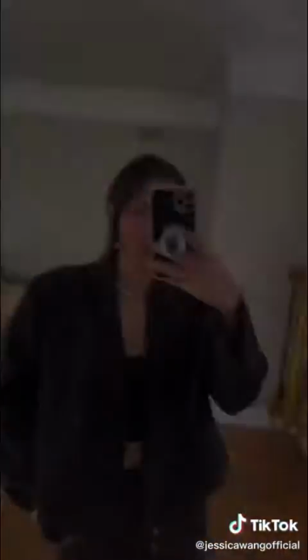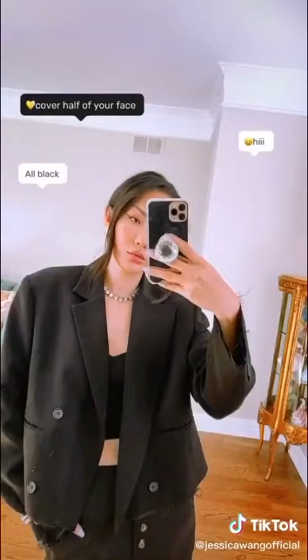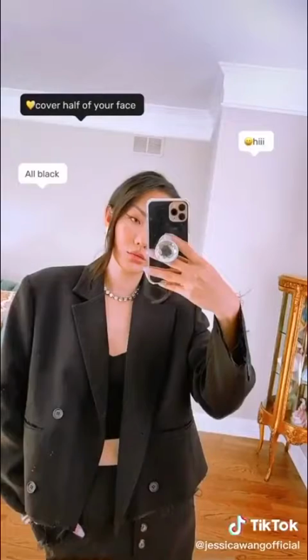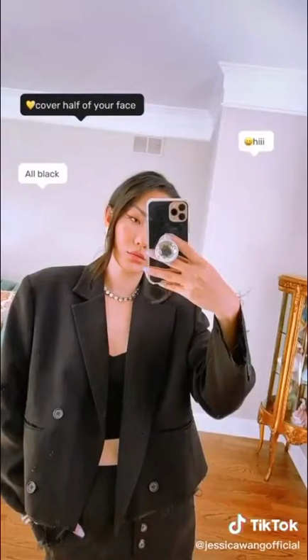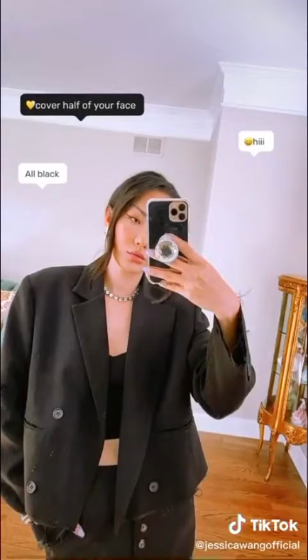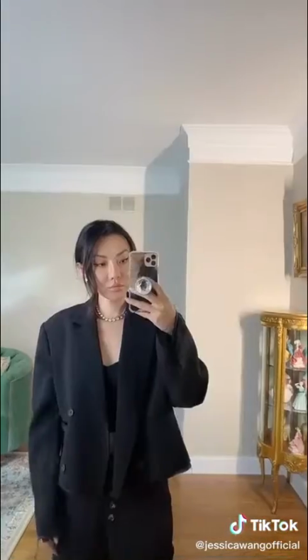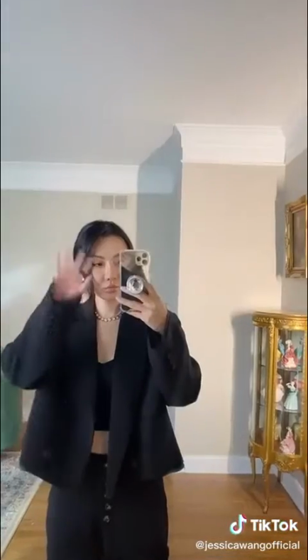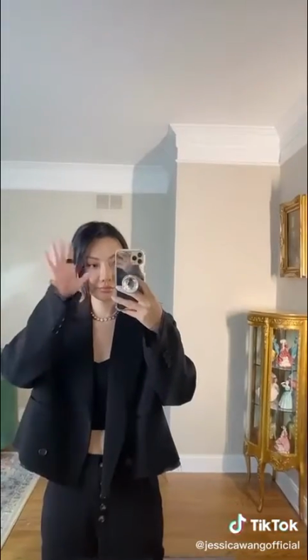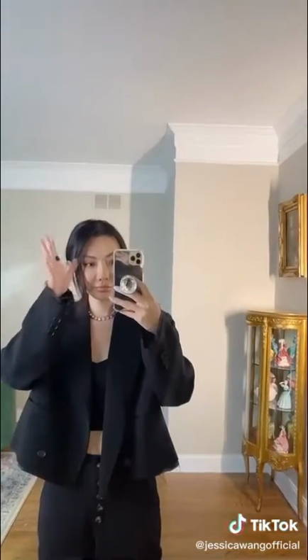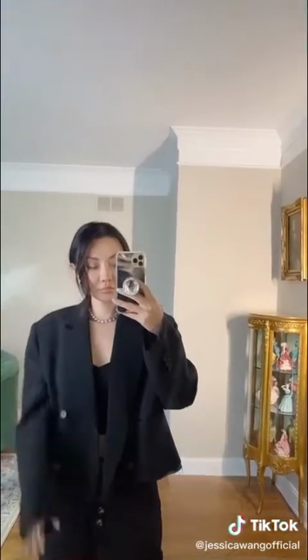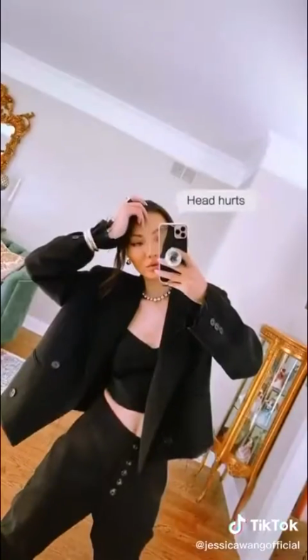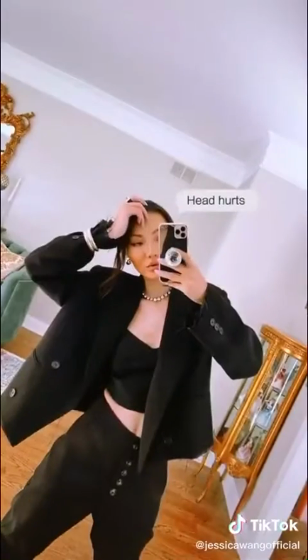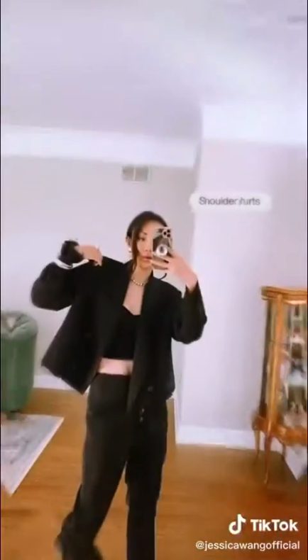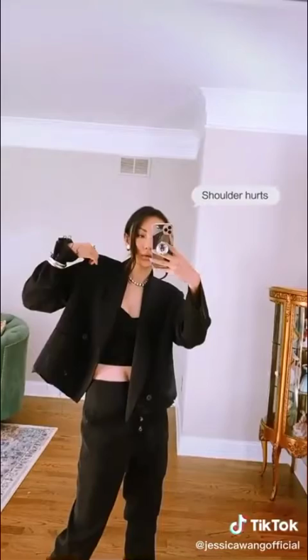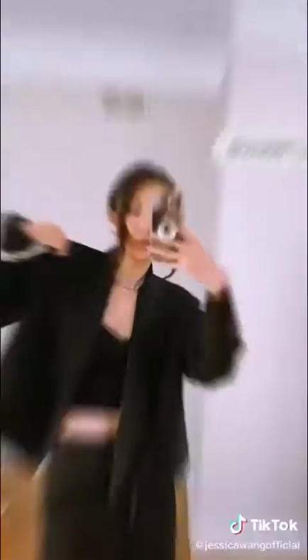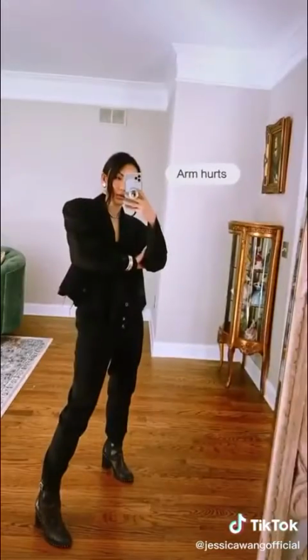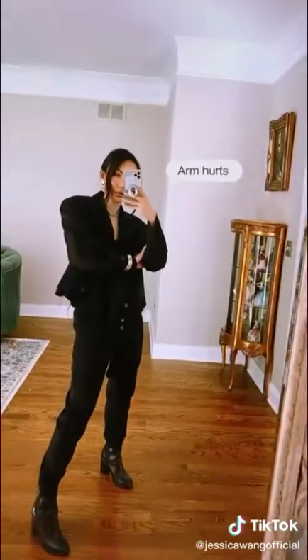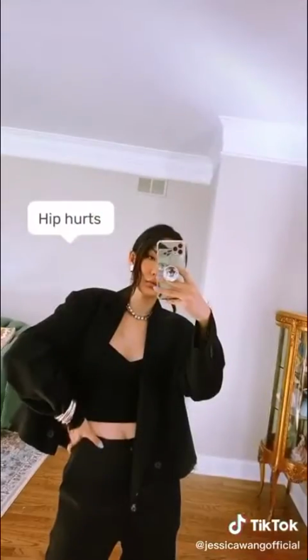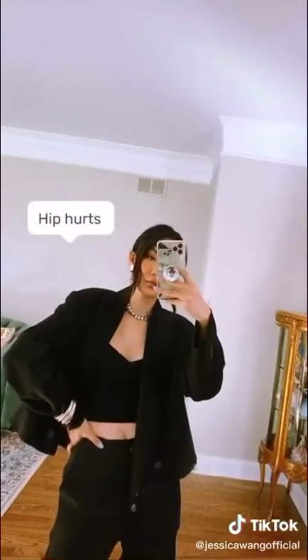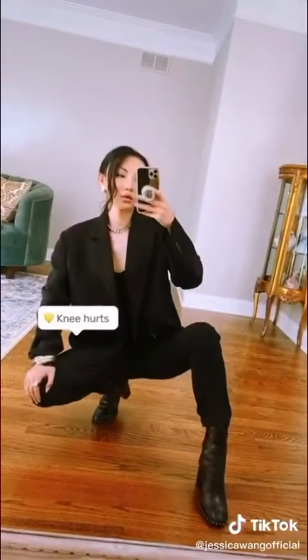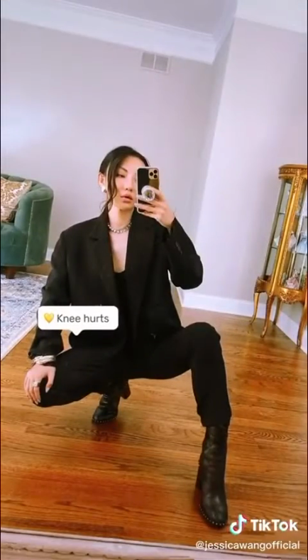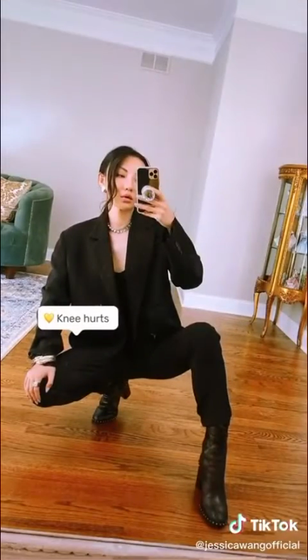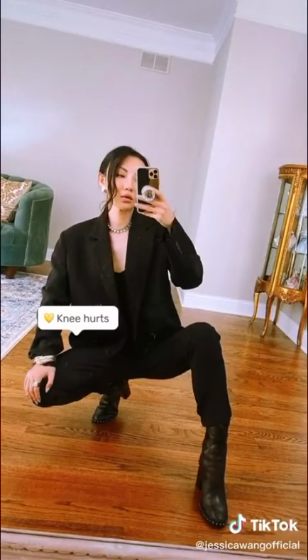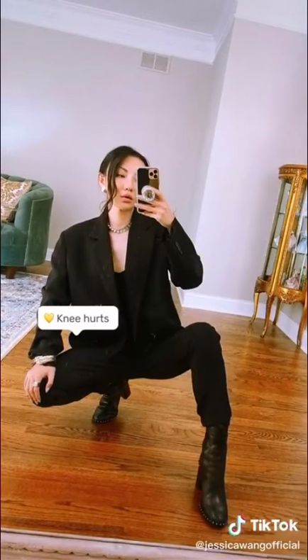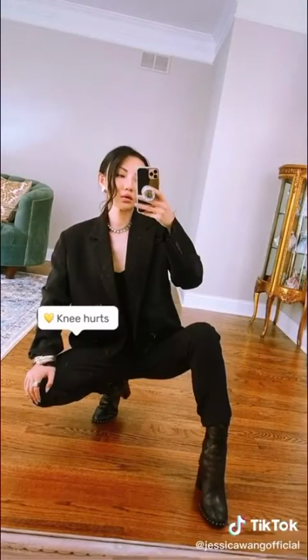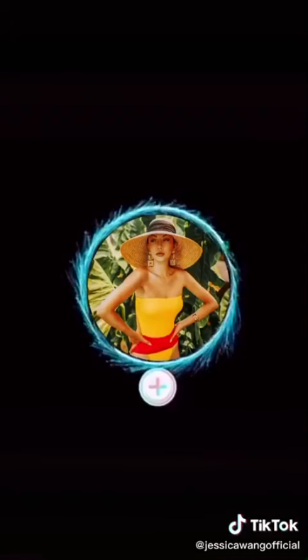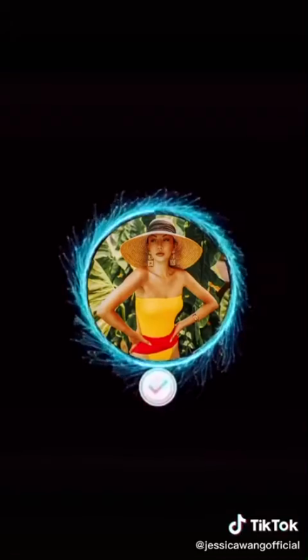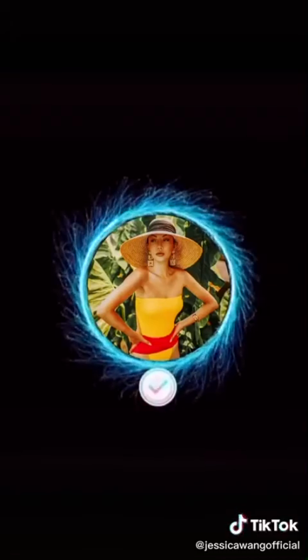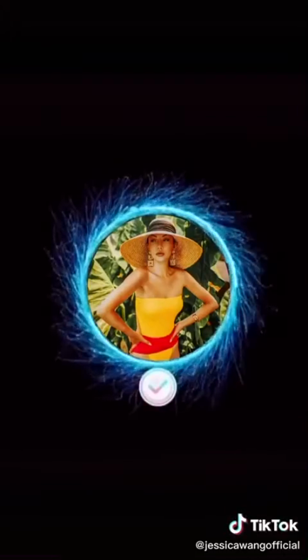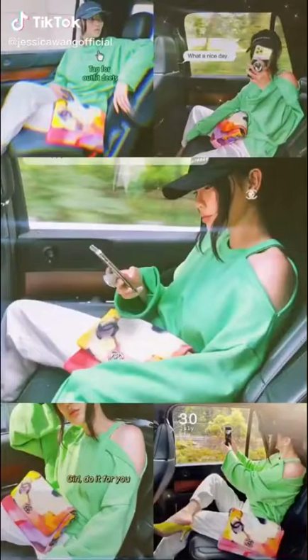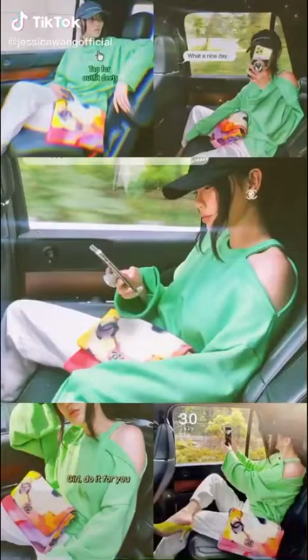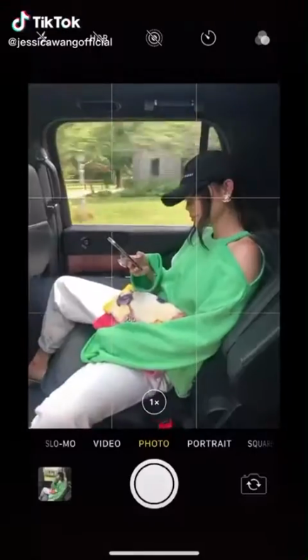For close-ups, try blocking half of your face using your phone — you'll look instantly slimmer. Don't know what to do with your hands? Try this: head hurts, shoulder hurts, arm hurts, hip hurts, knee hurts — and you've got a picture.